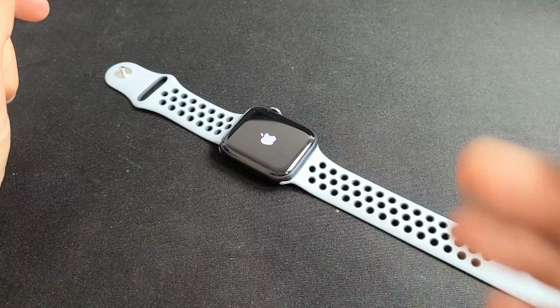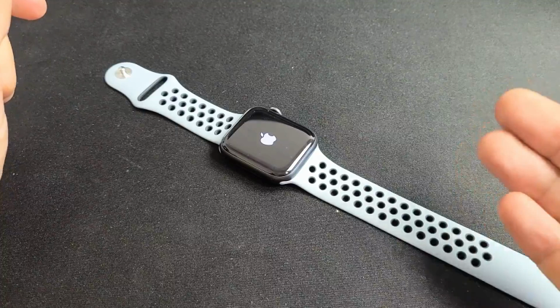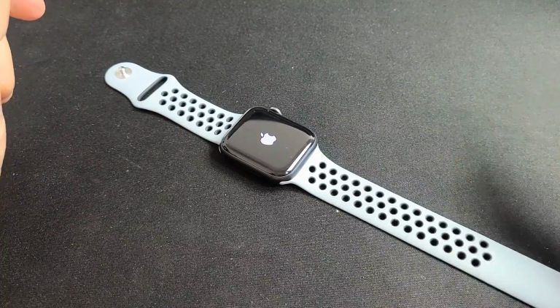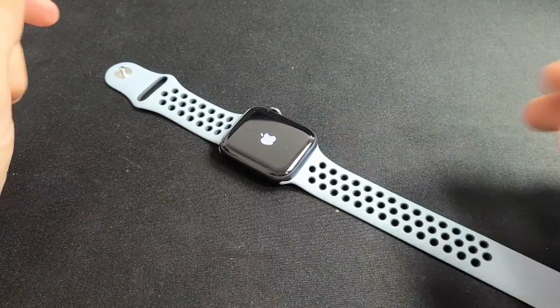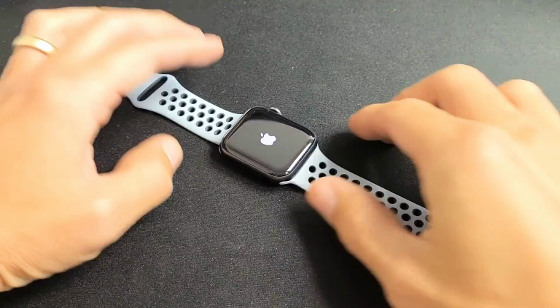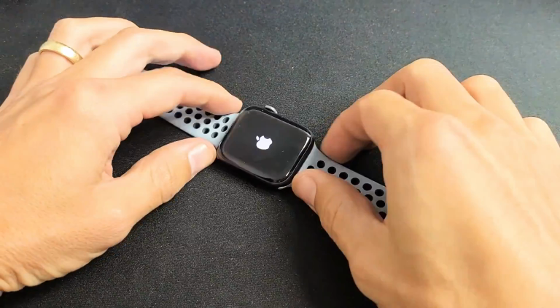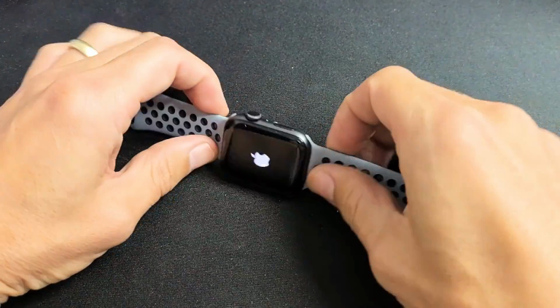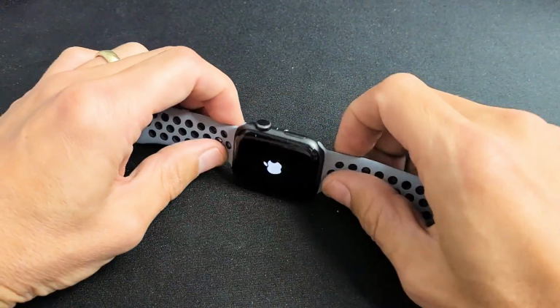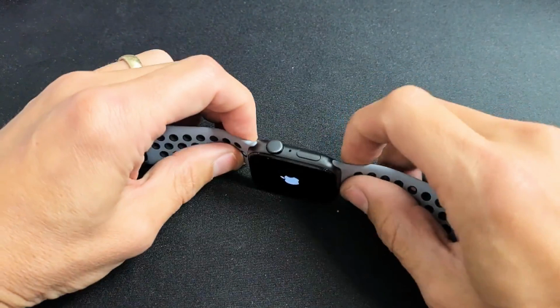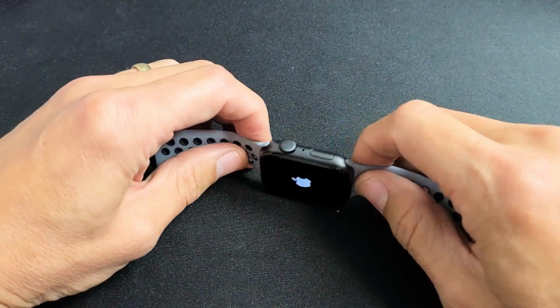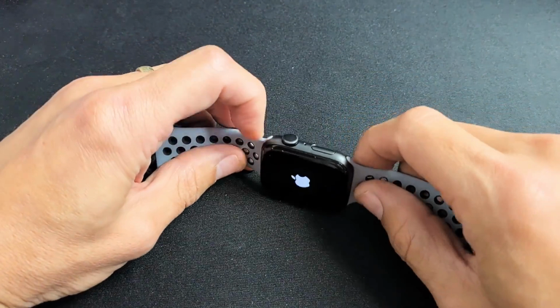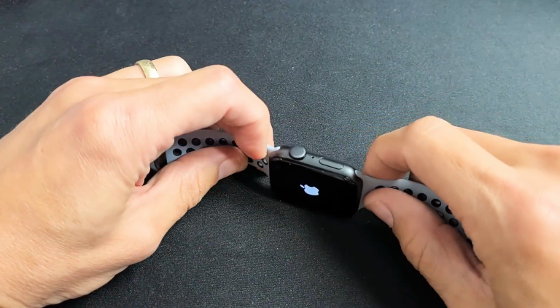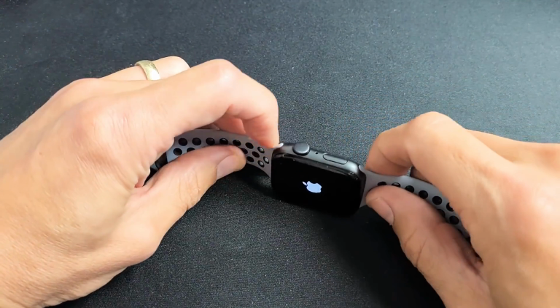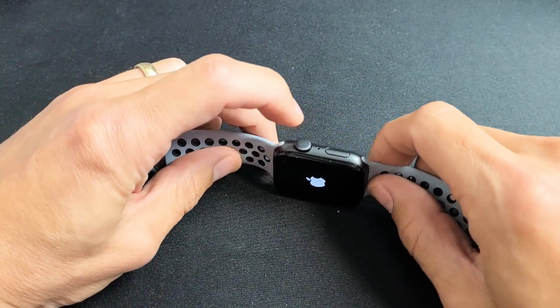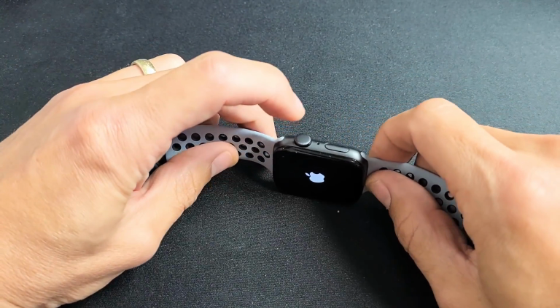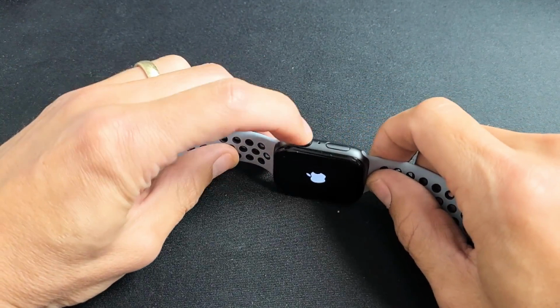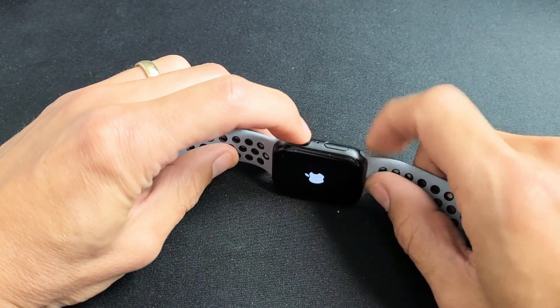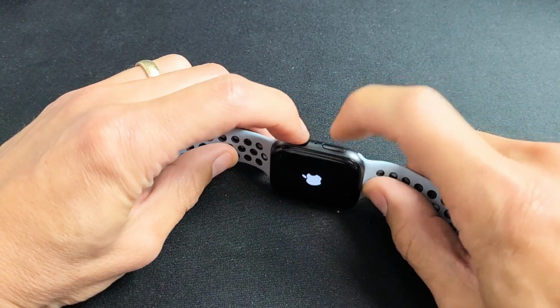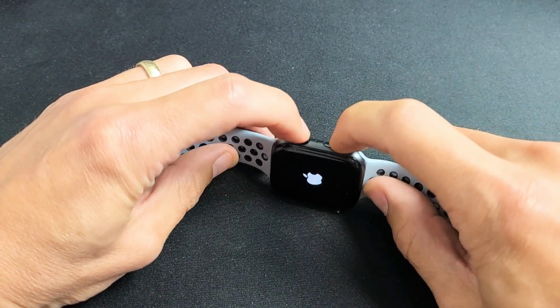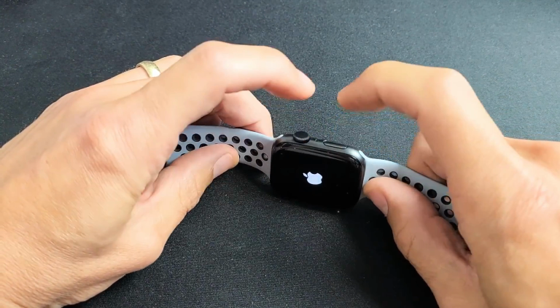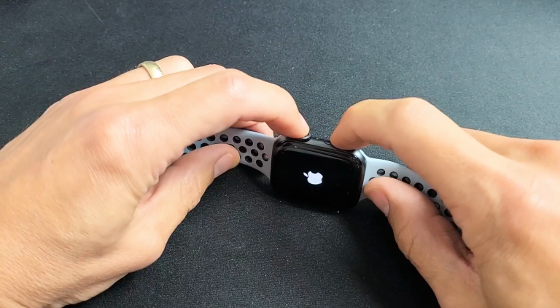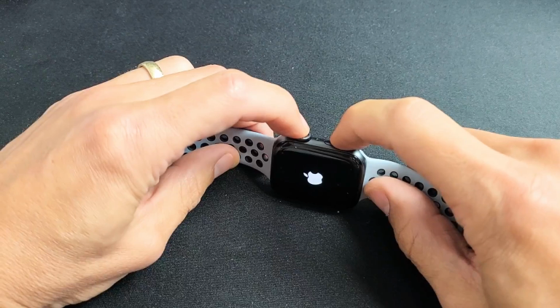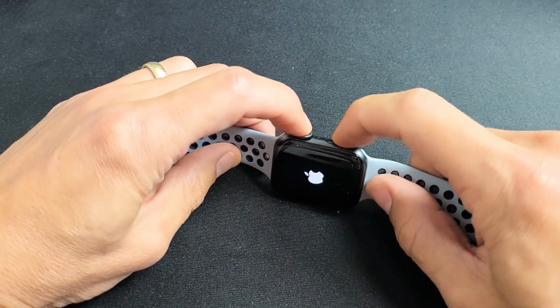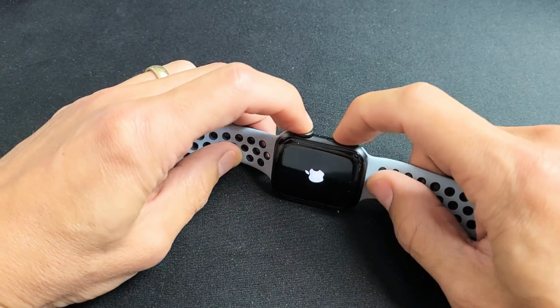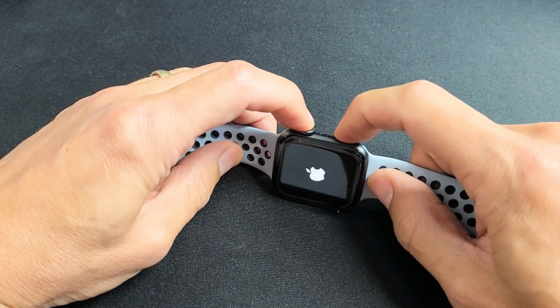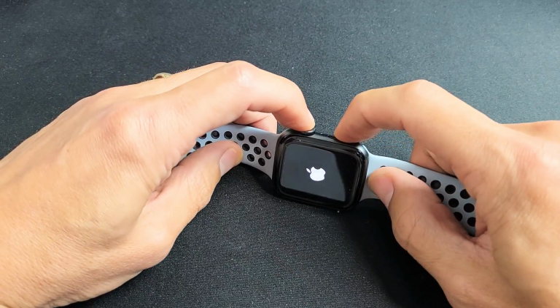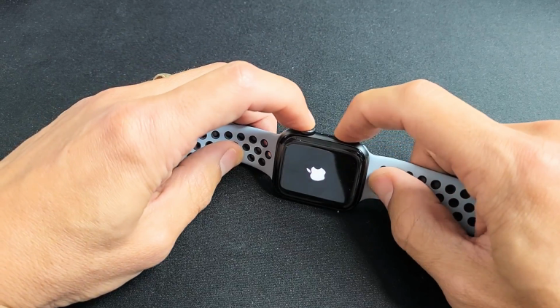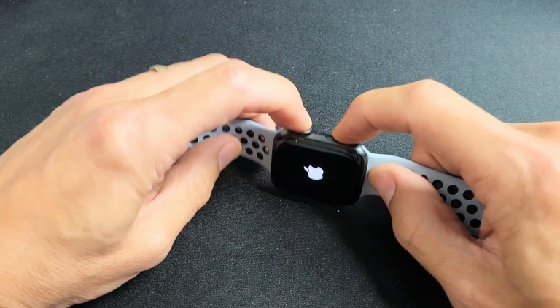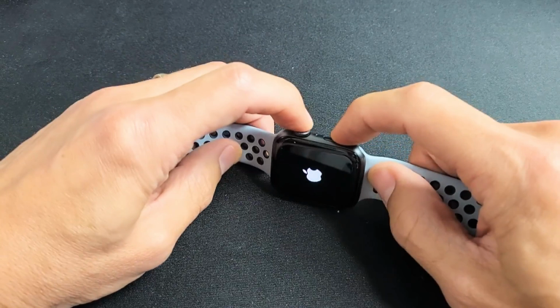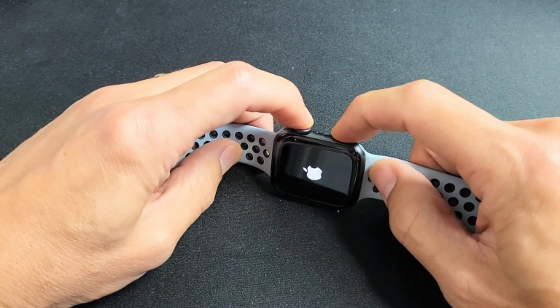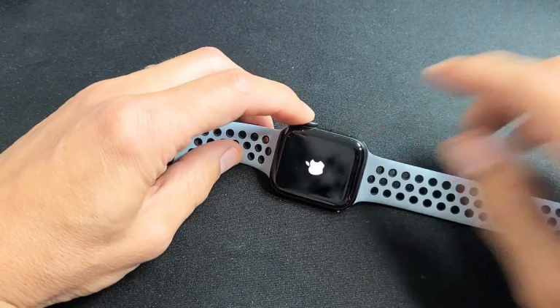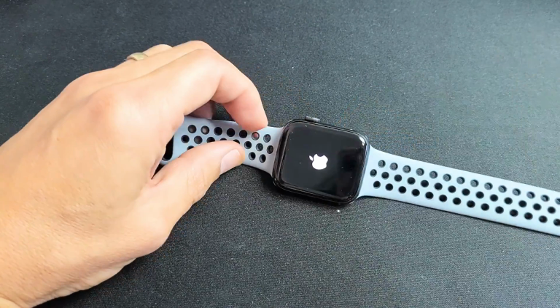Now if you're still down, if it's still frozen or anything like that, go ahead and do the same thing: crown button, side button, press and hold and keep on holding until you see the Apple logo.